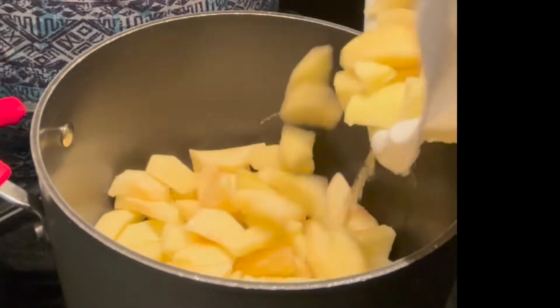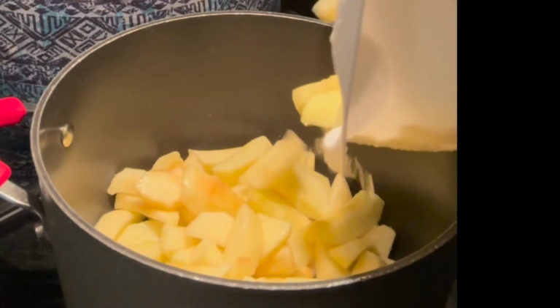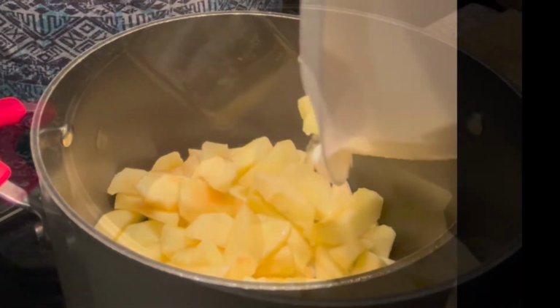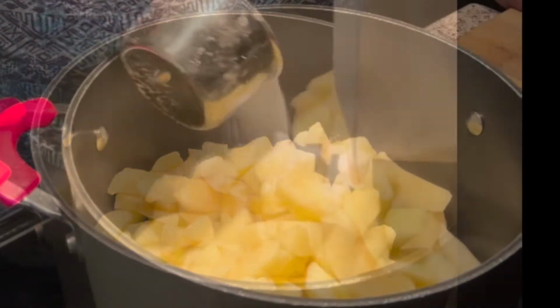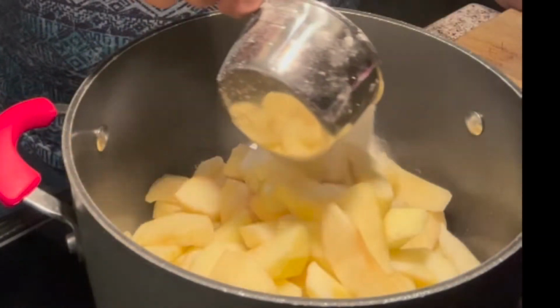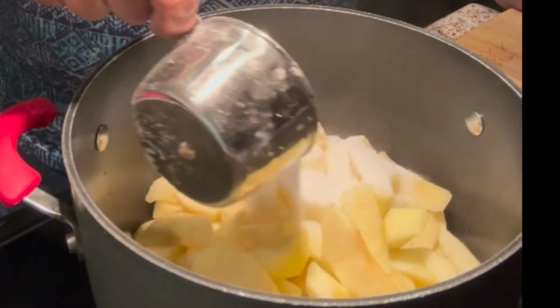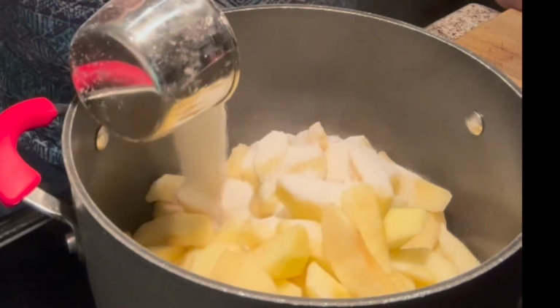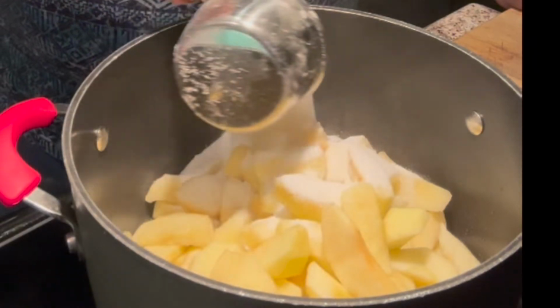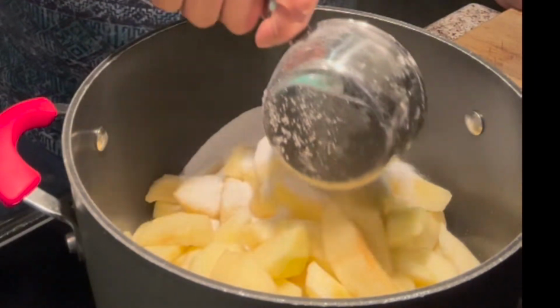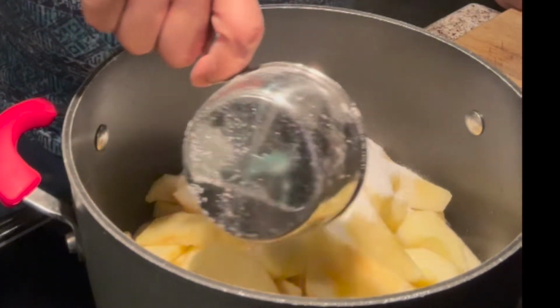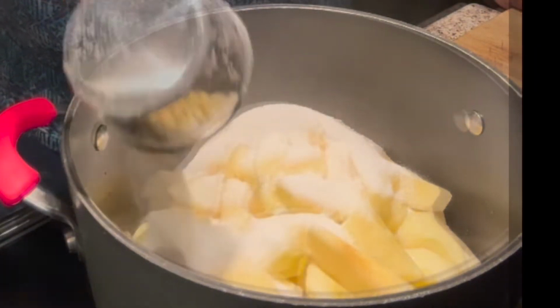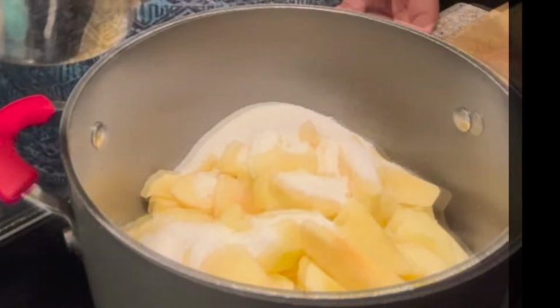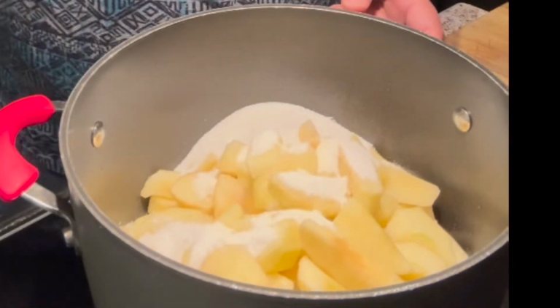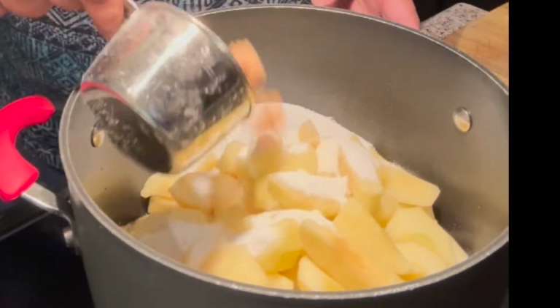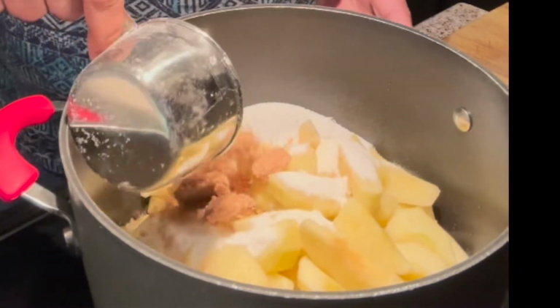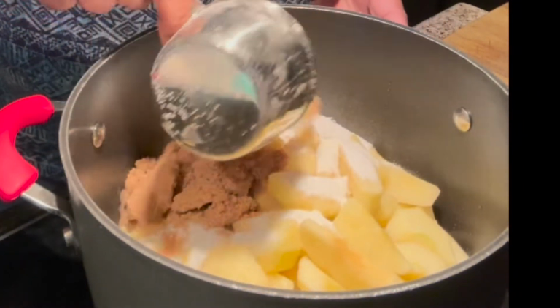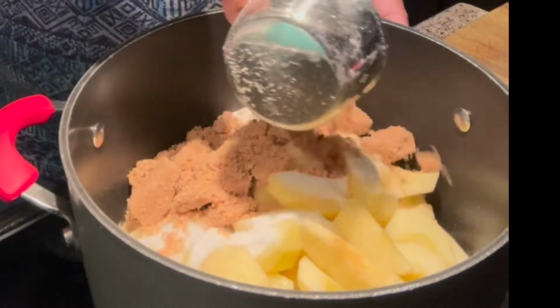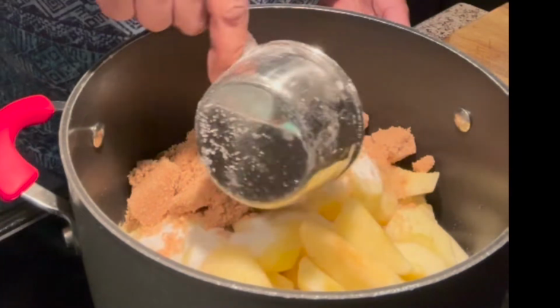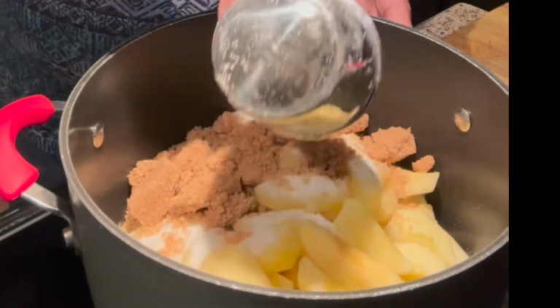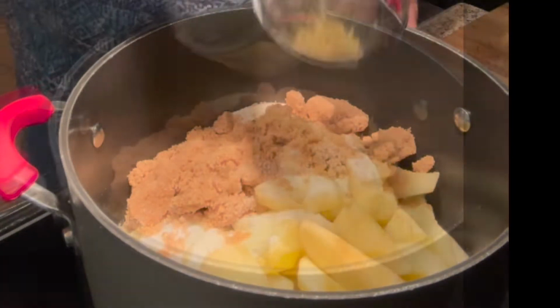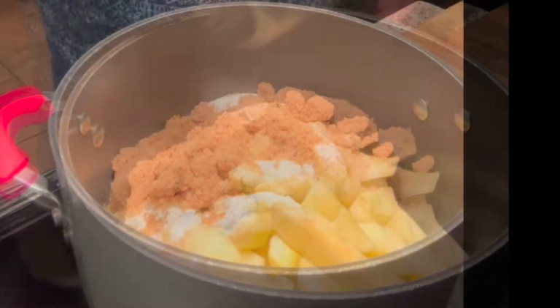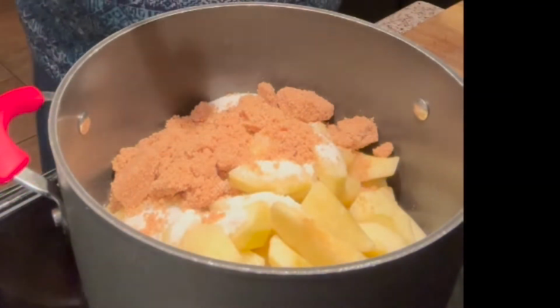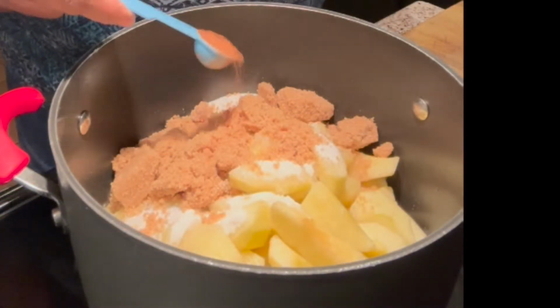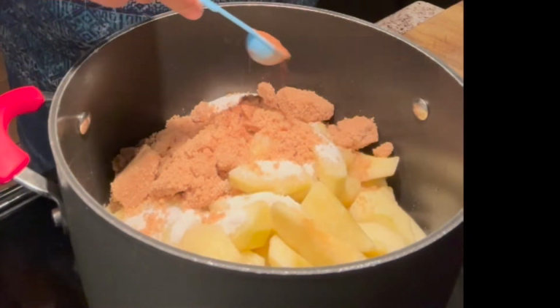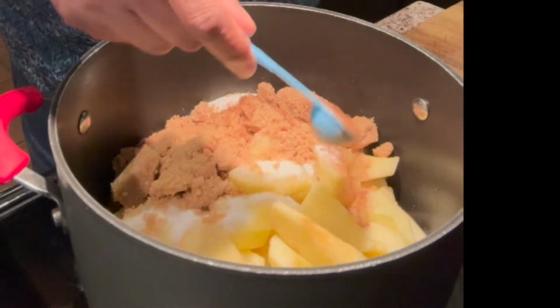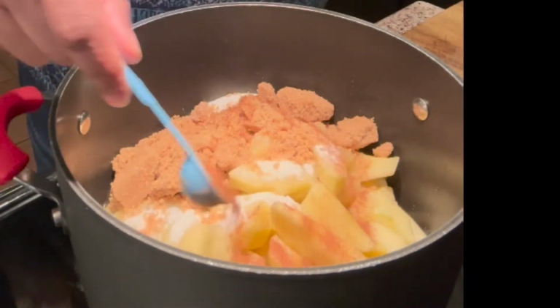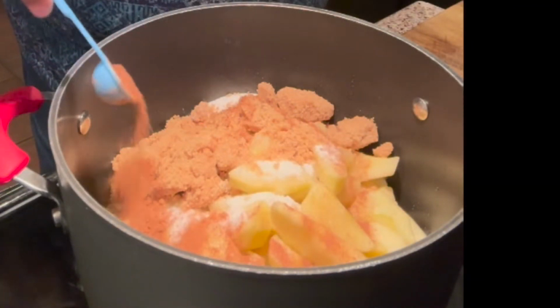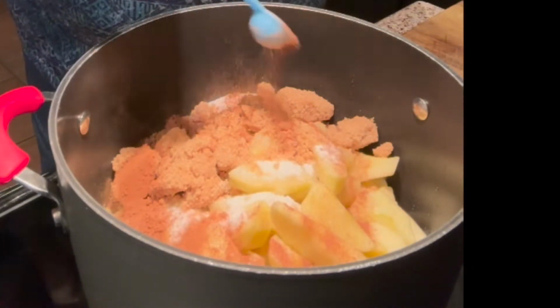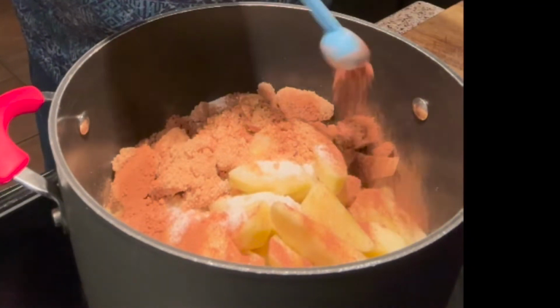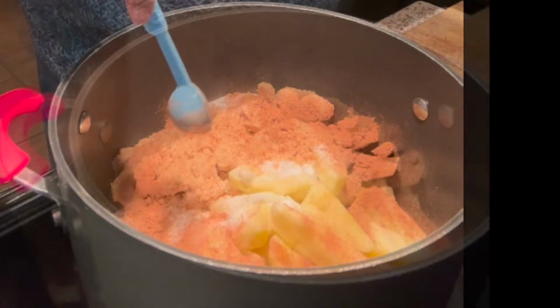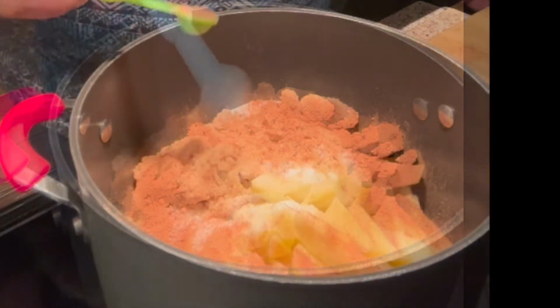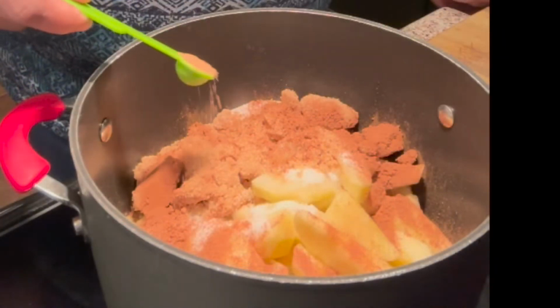I'm going to crank the stove up to about medium heat and then add in some white sugar, then some brown sugar. After that I'm going to go in with some cinnamon and then a little nutmeg.